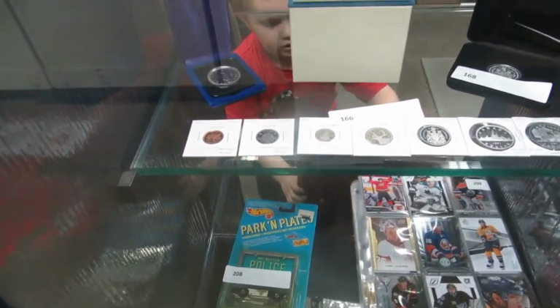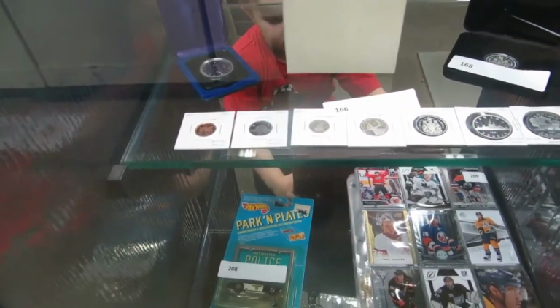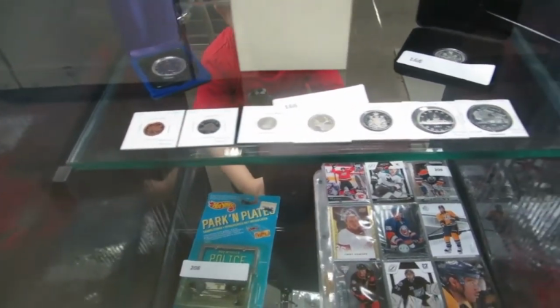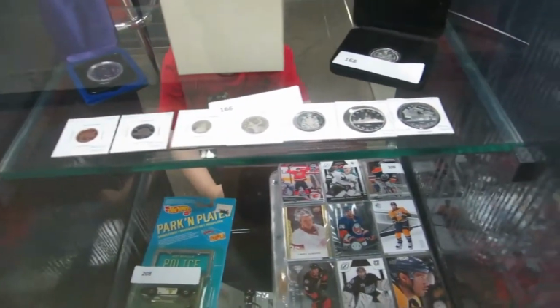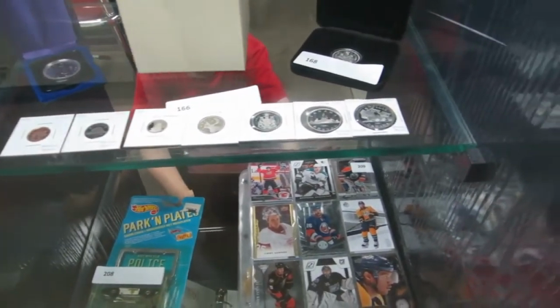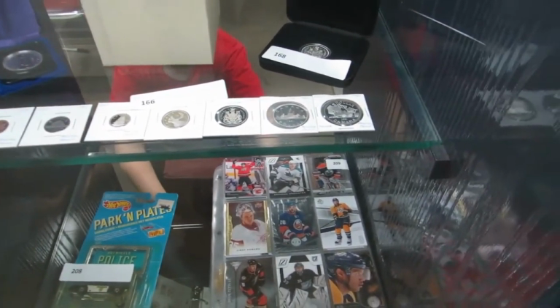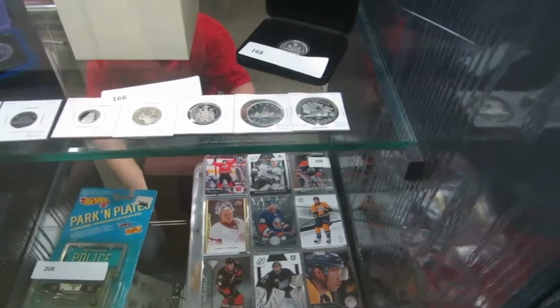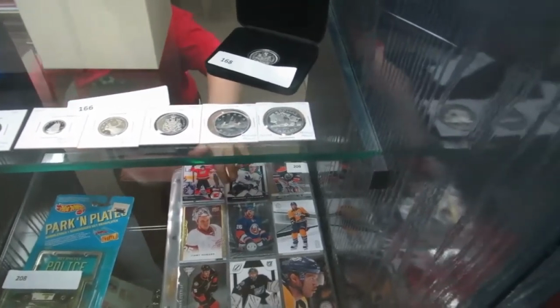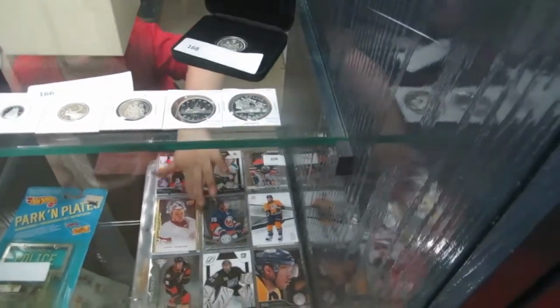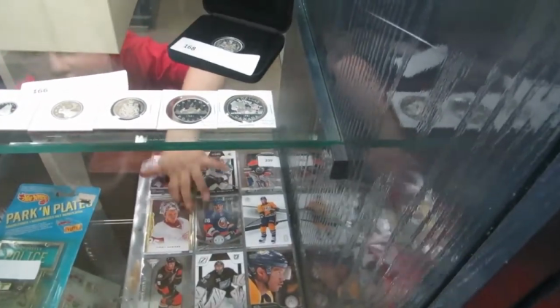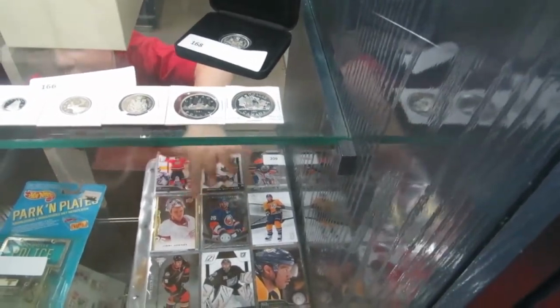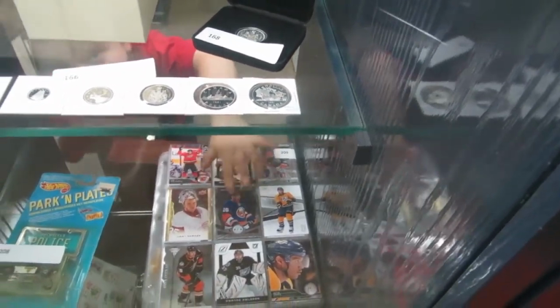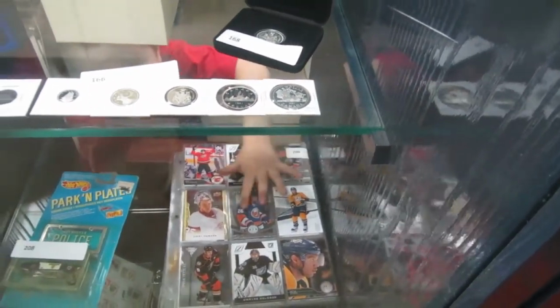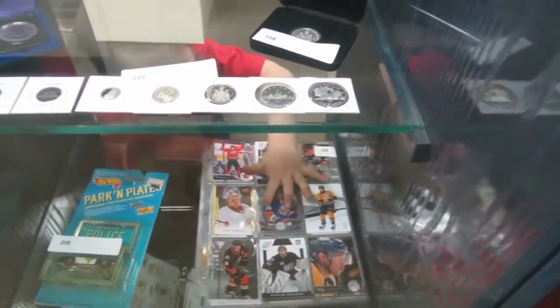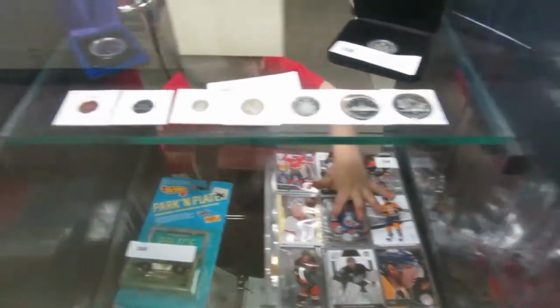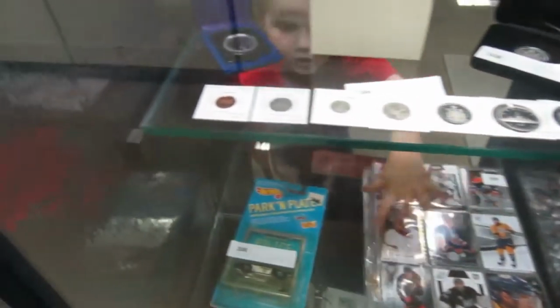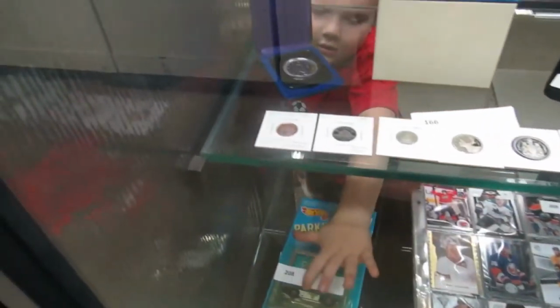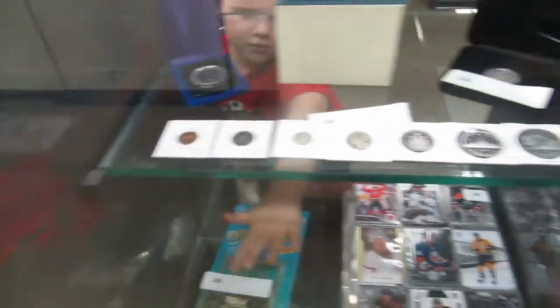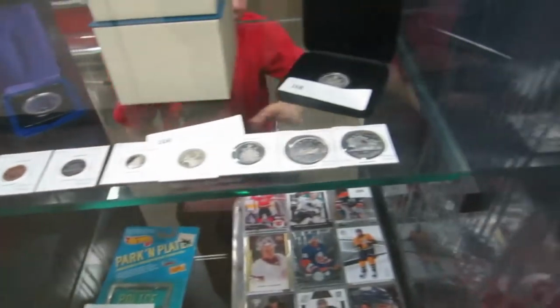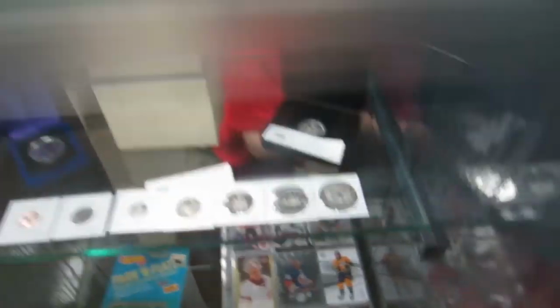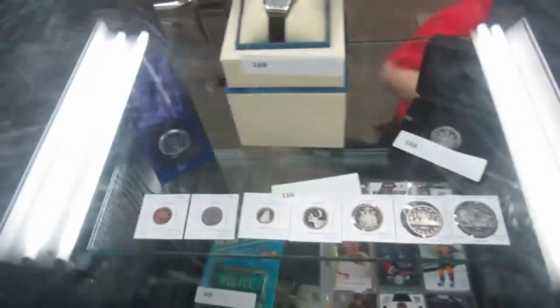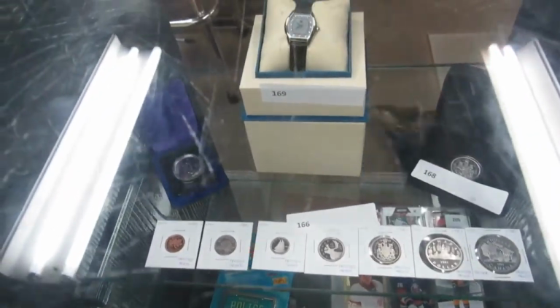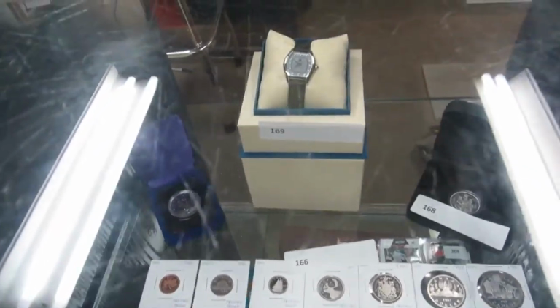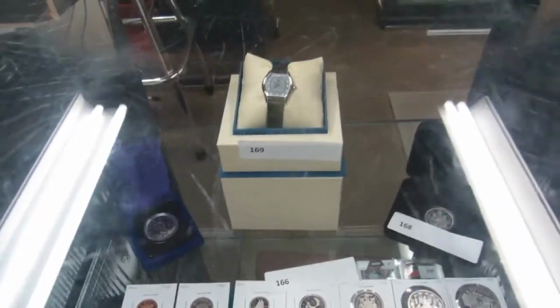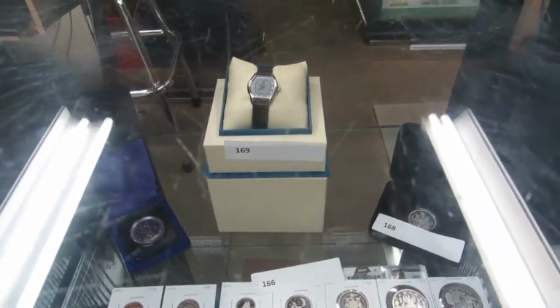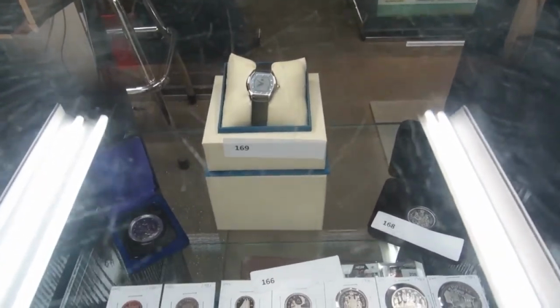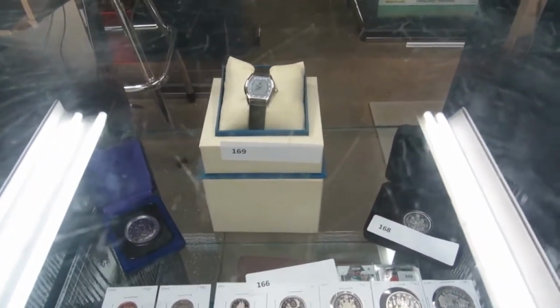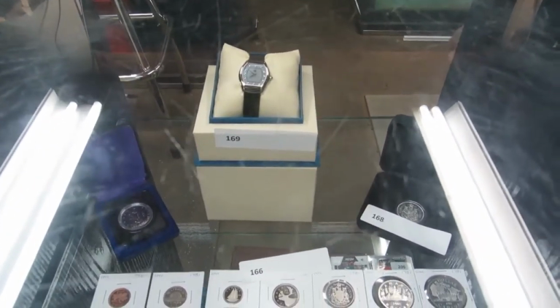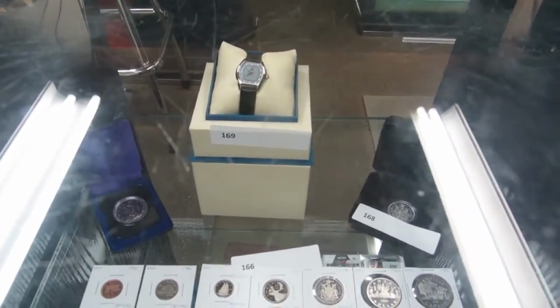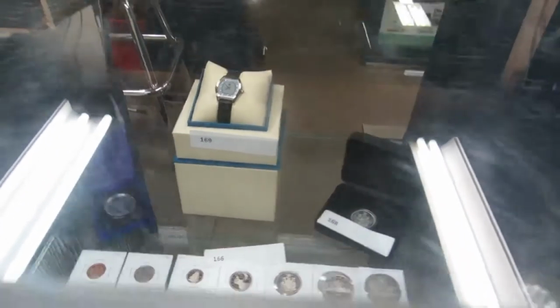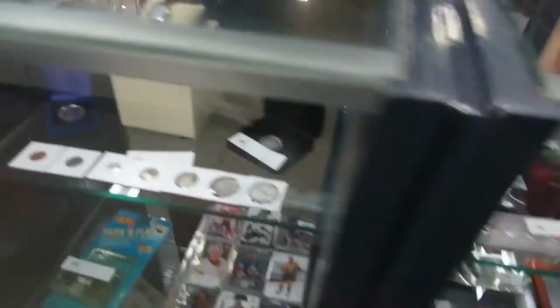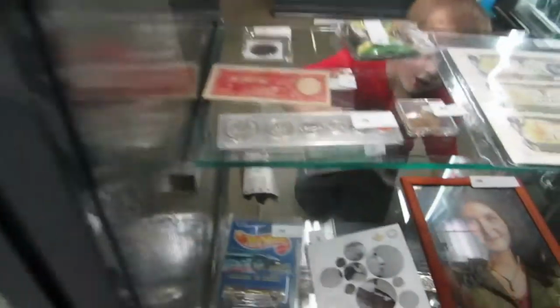We have a whole stamp collection down here — it's a full book. And then we've got a Hot Wheels police car, hockey cards. We've got some frosted proof set. This is 1981 — it goes with the stamp book.